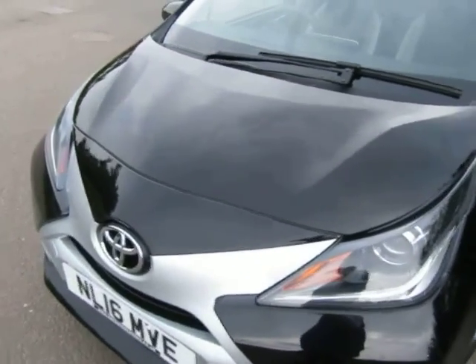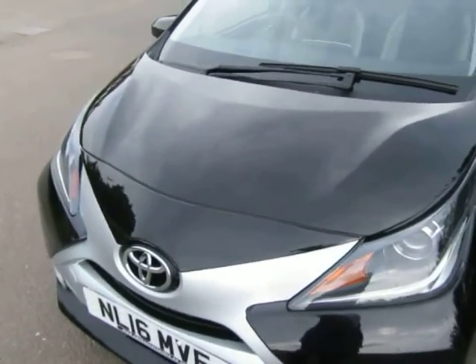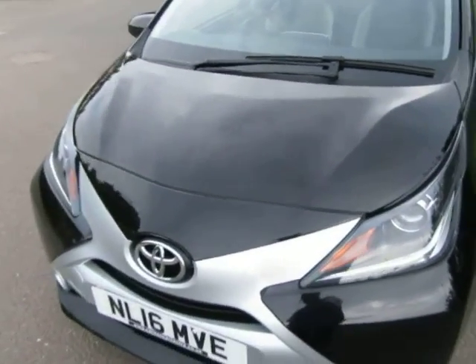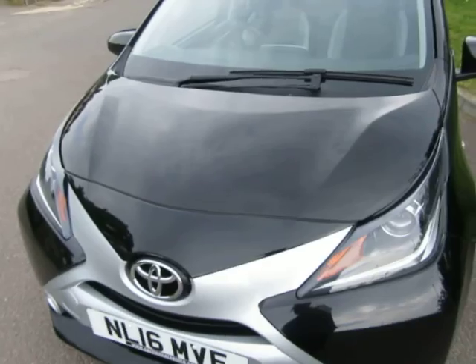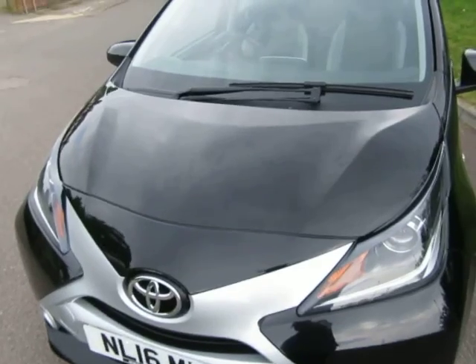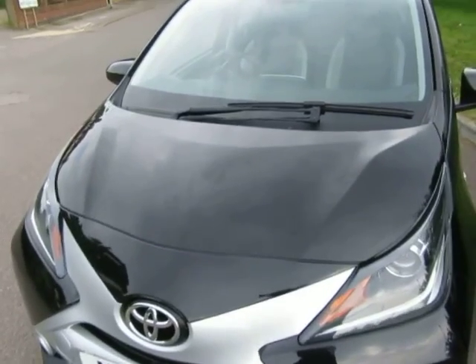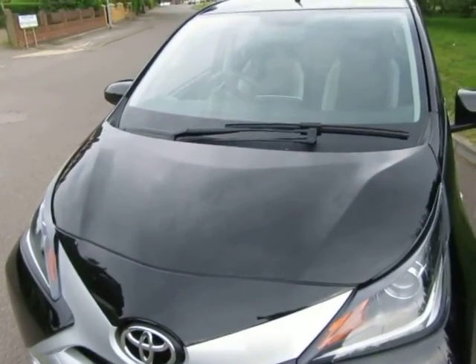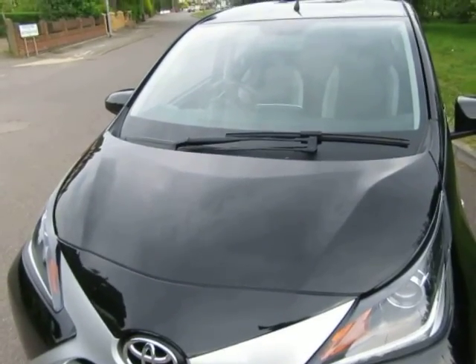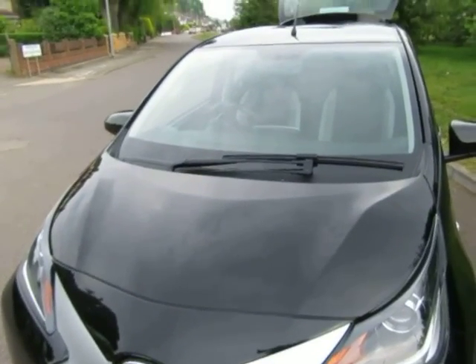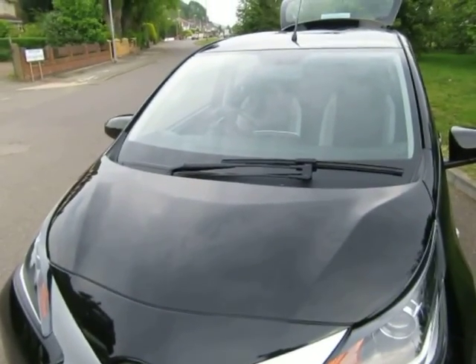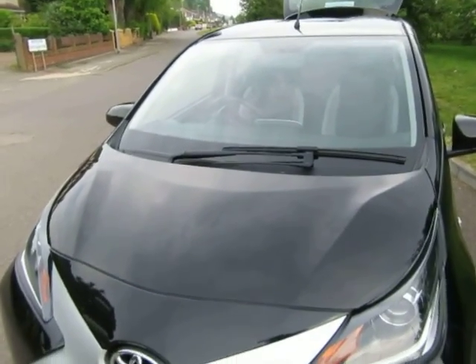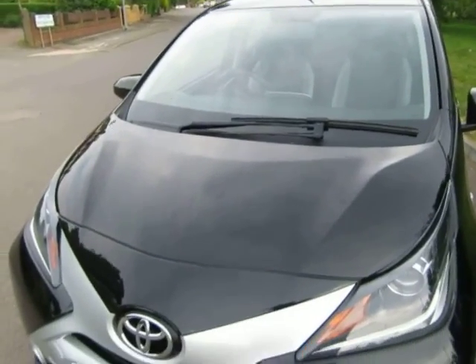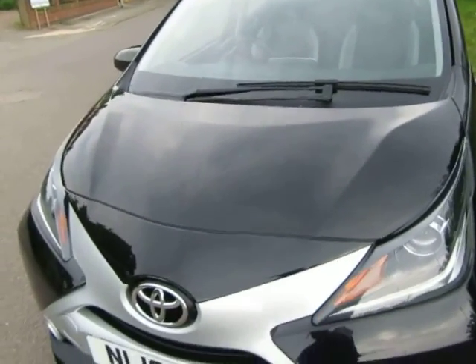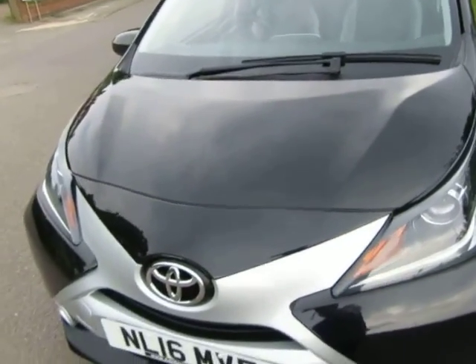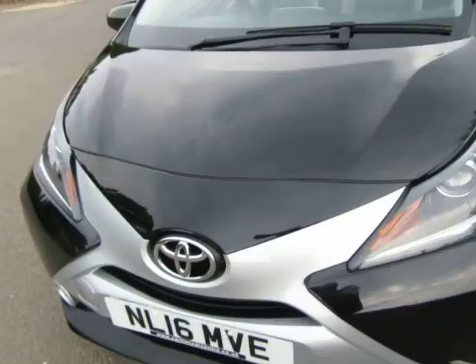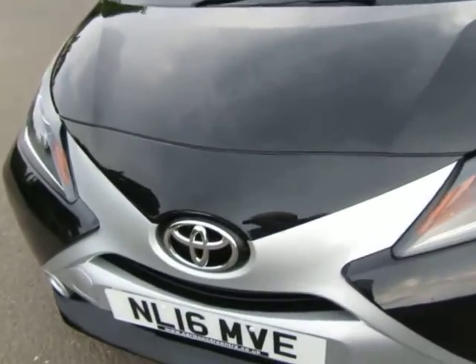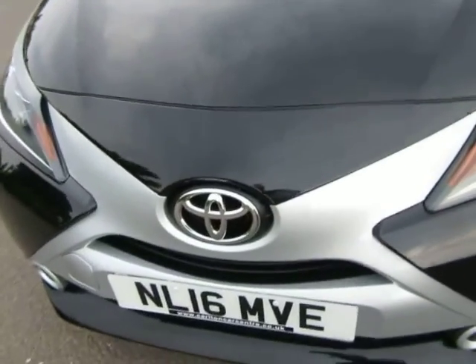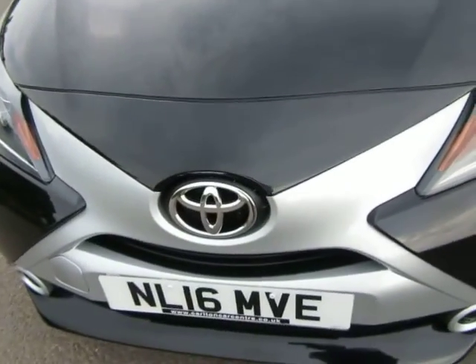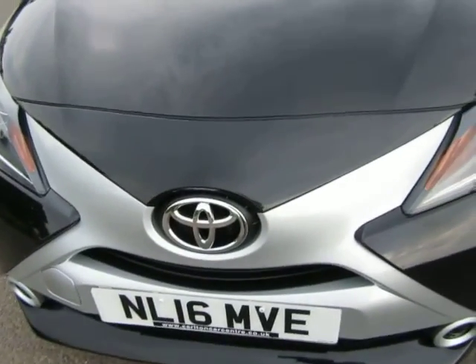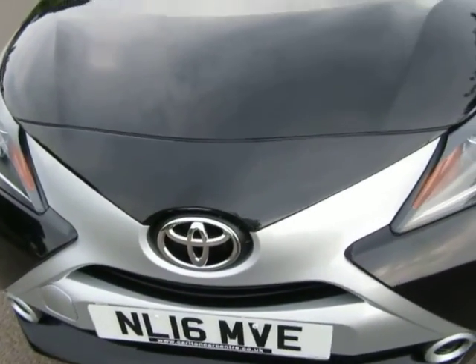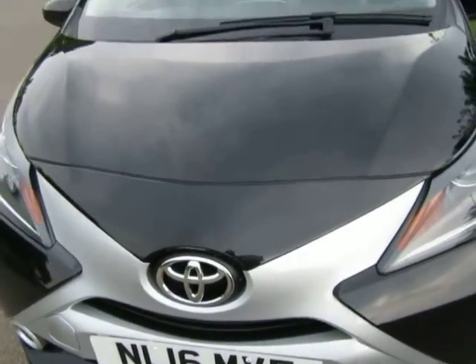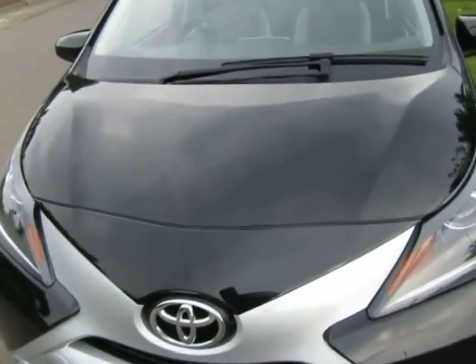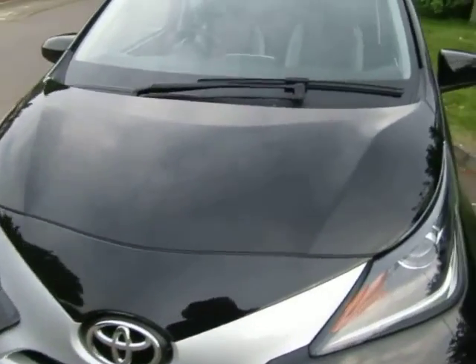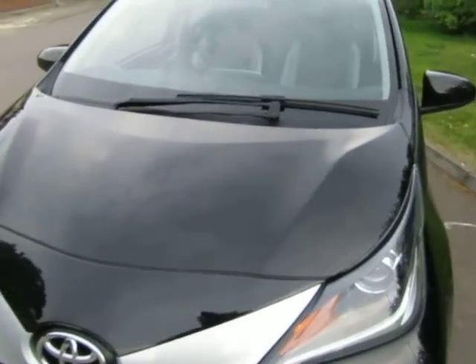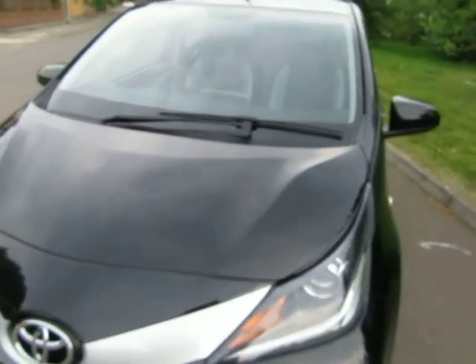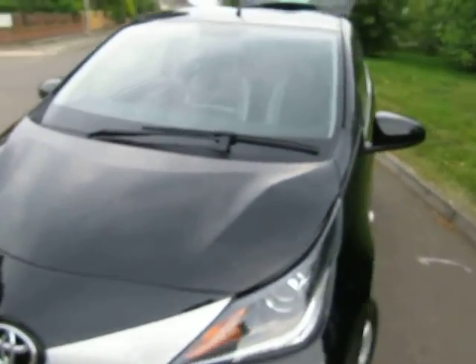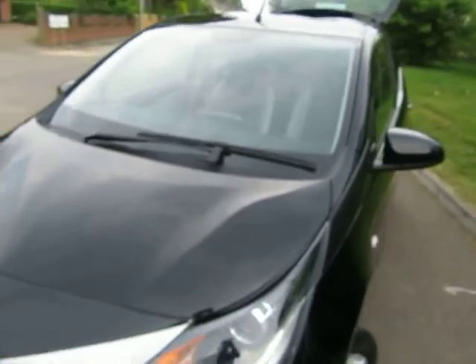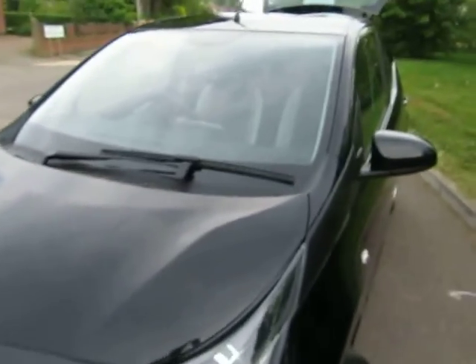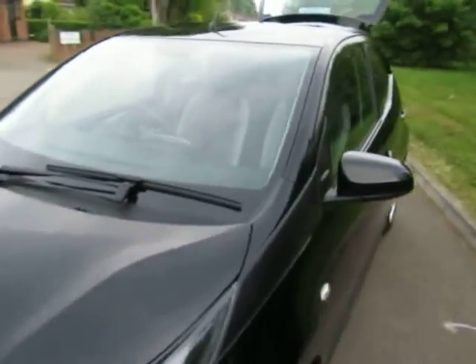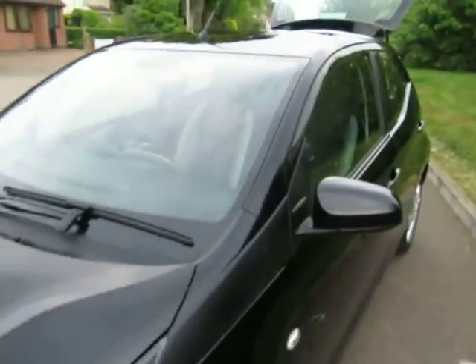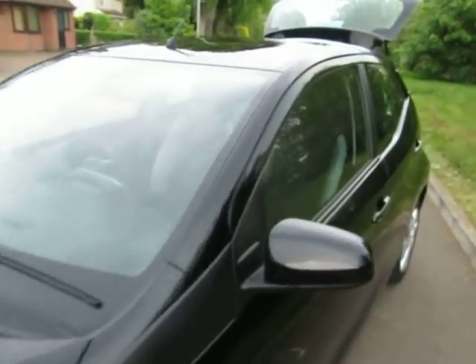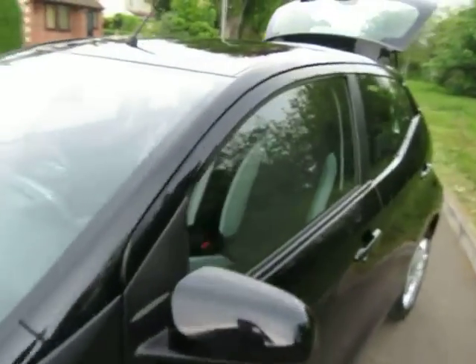I hope while you're looking around you'll see that there's no dents and scratches on the car. We always try and present our cars as best as we can, and this certainly looks a well-presented car.